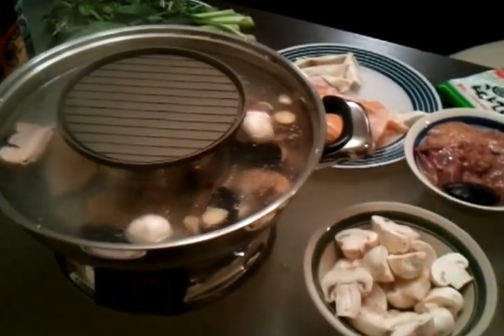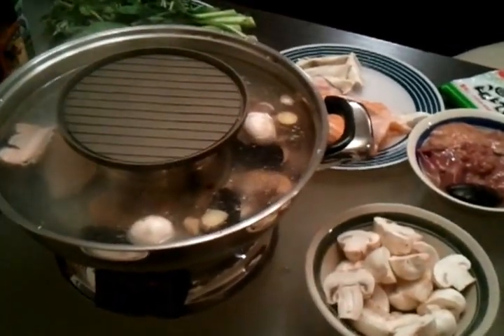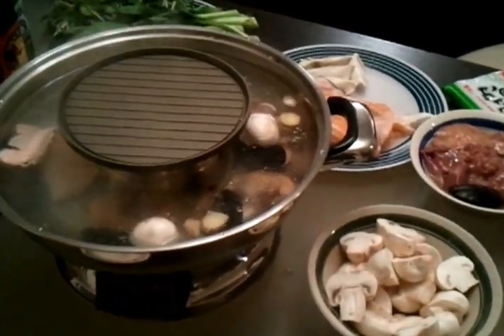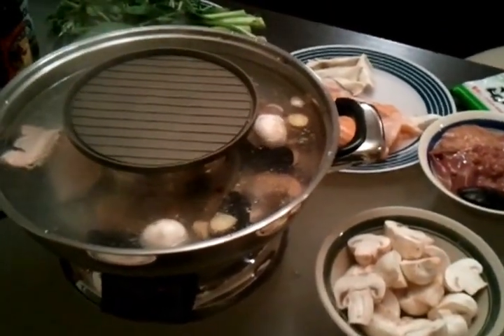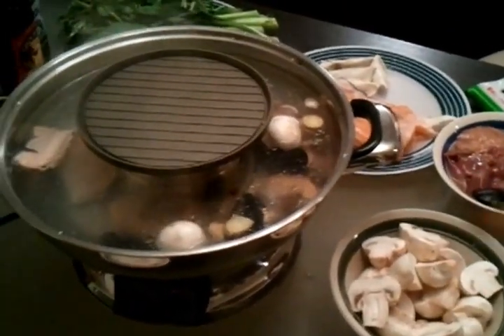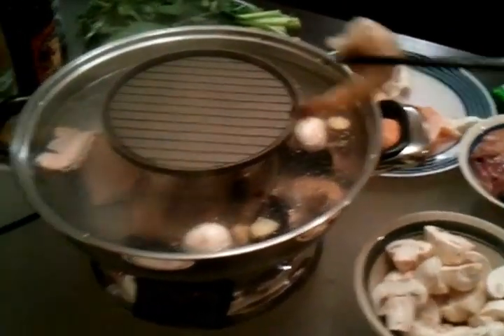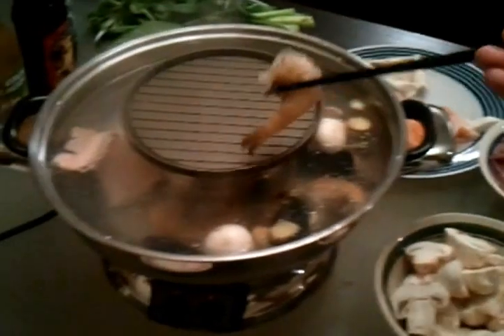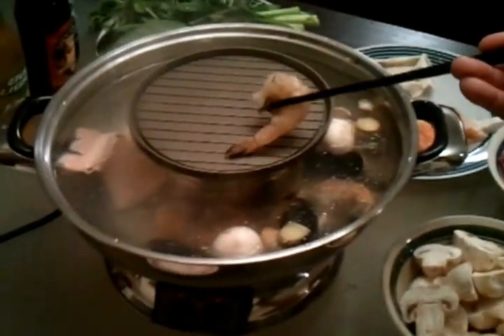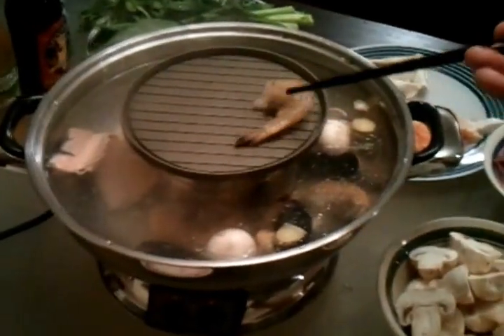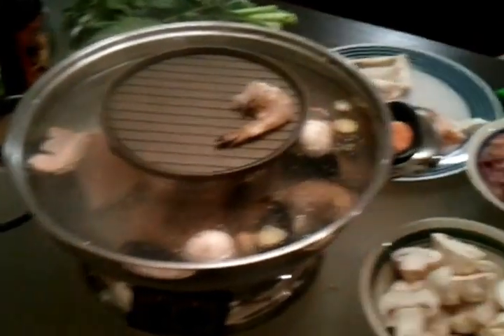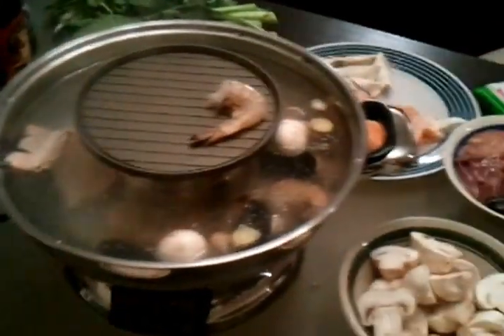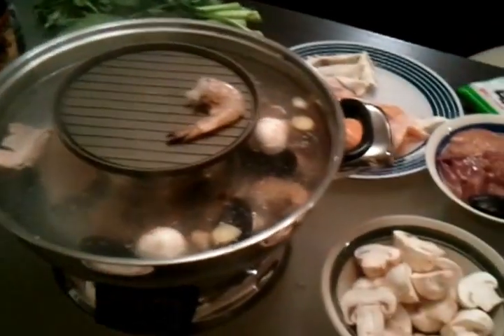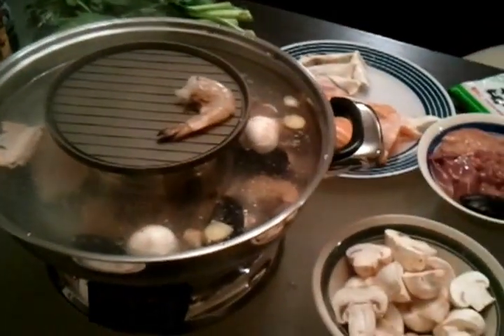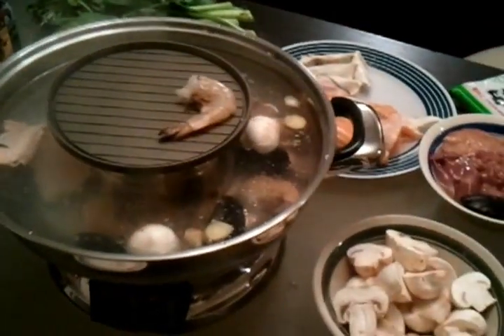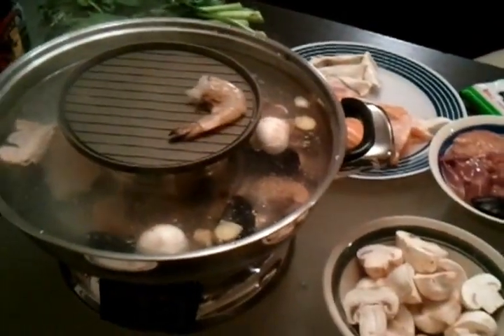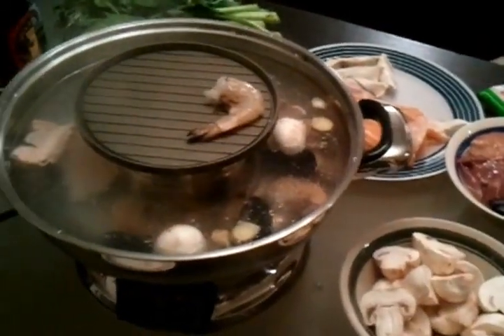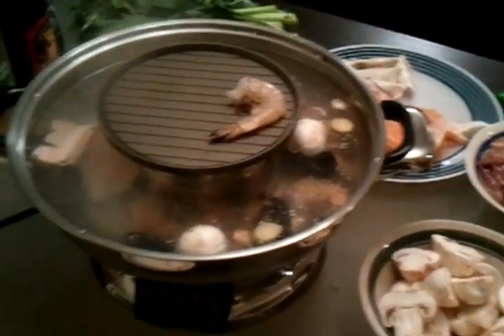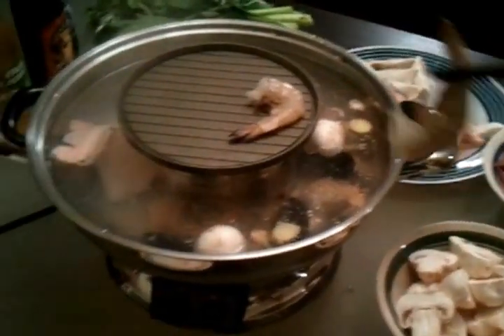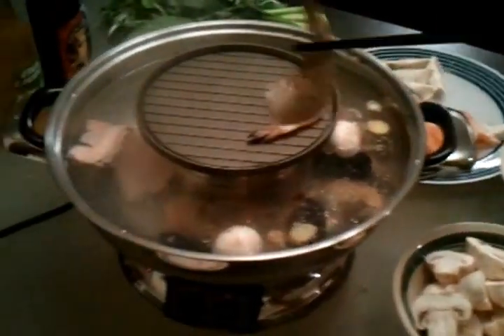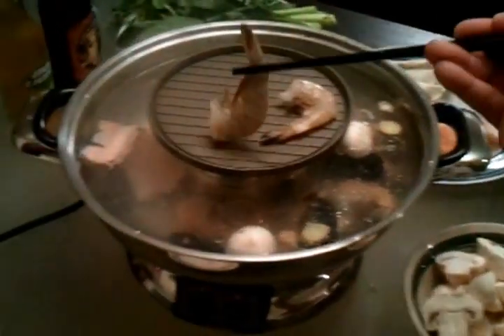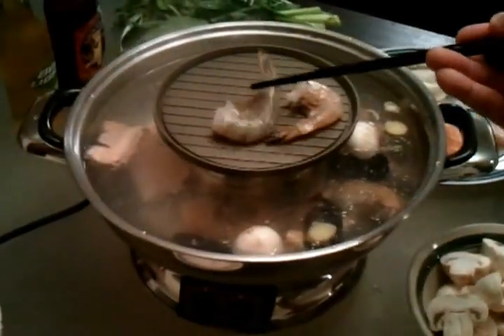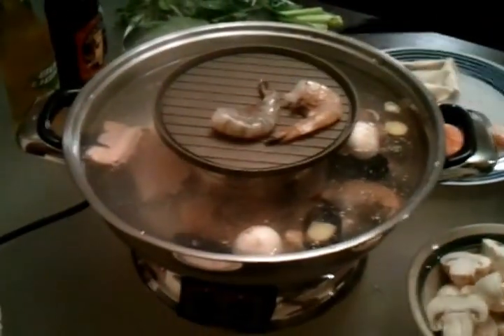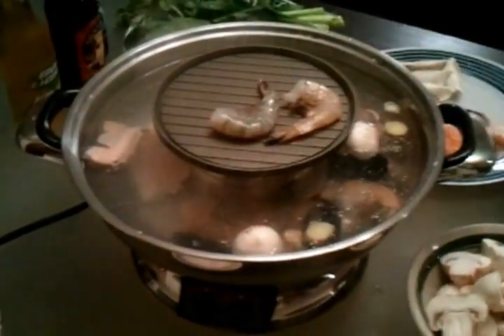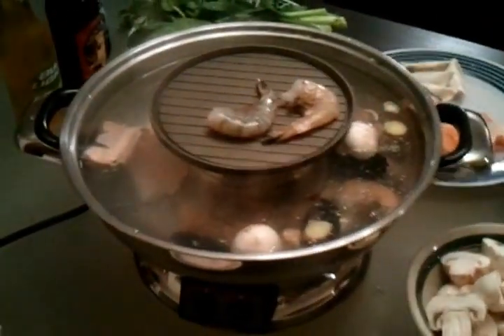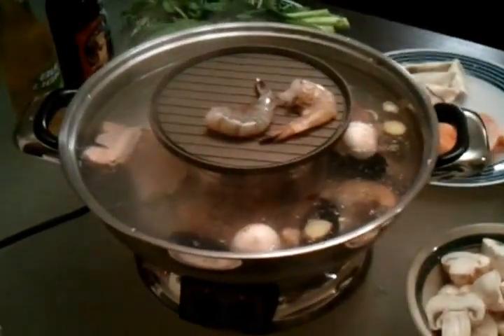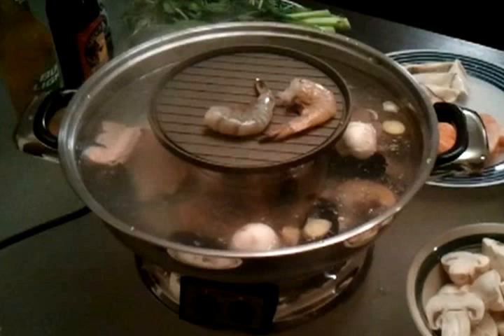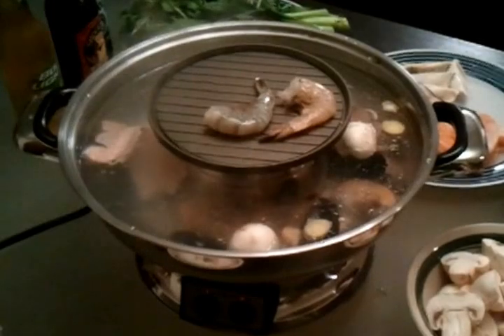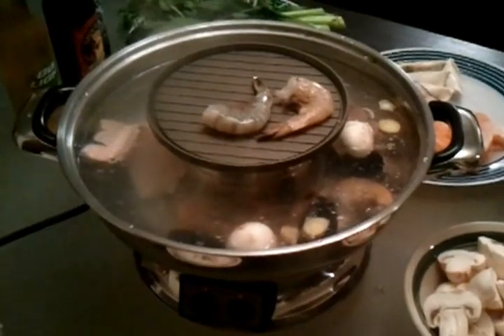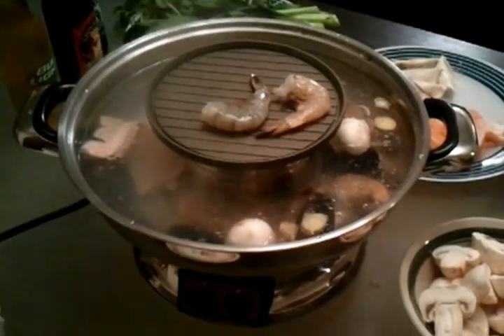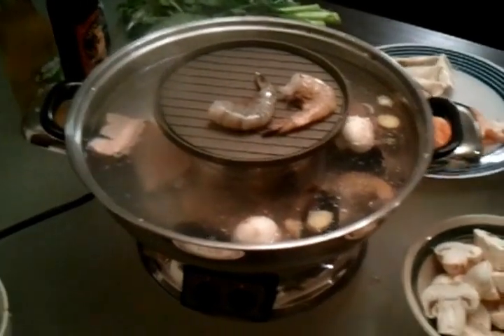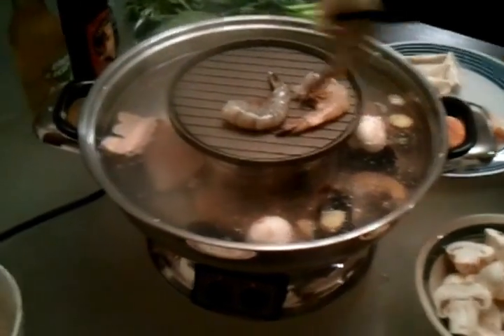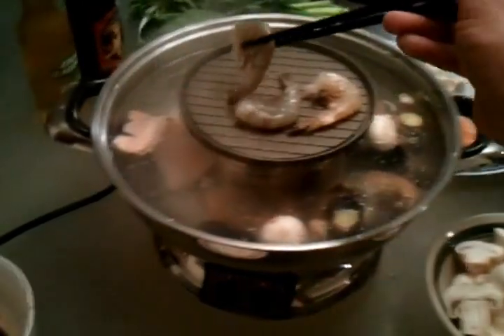So just put some shrimp on the grill and let's see how long that takes for it to get ready.